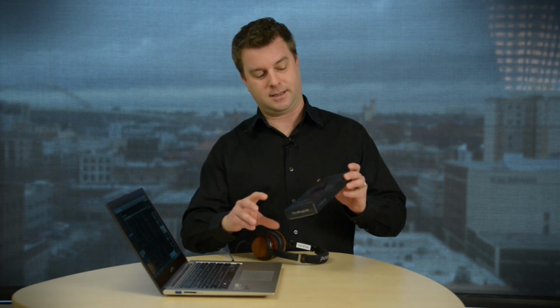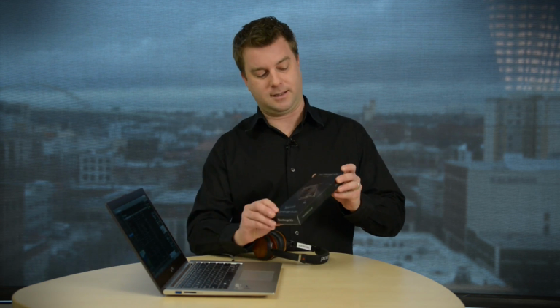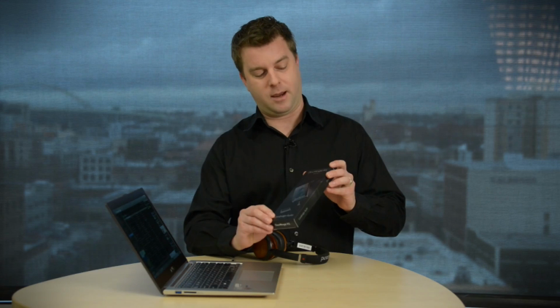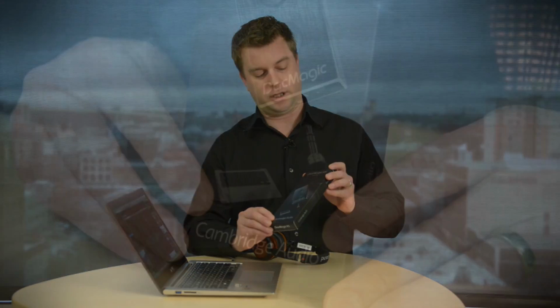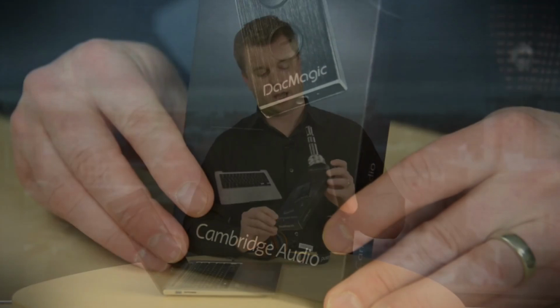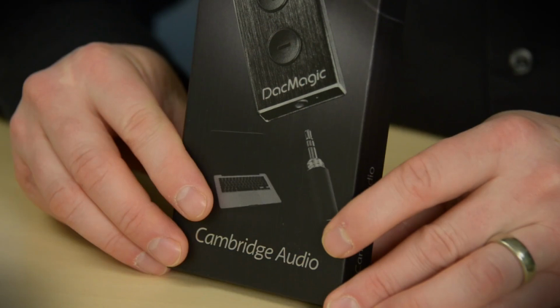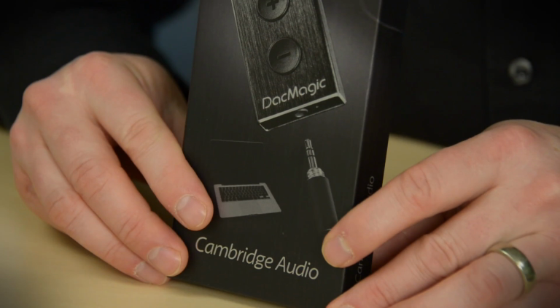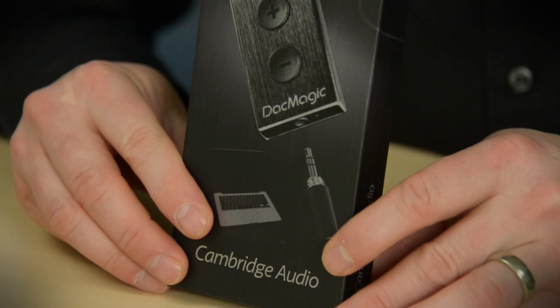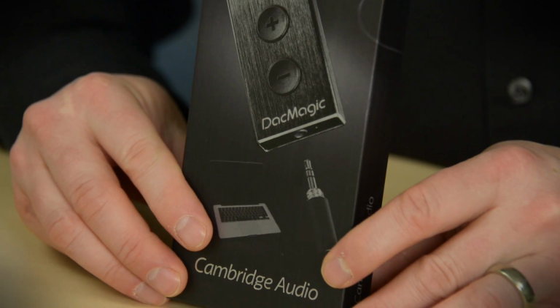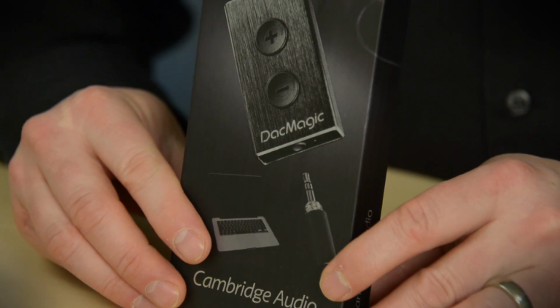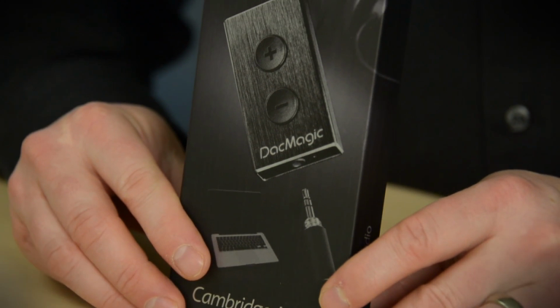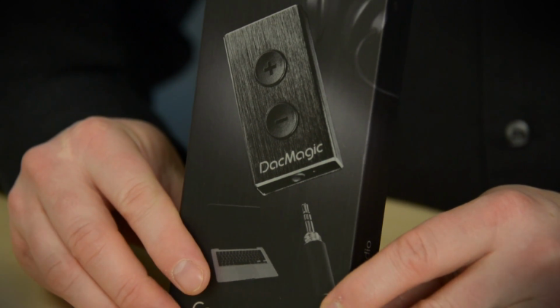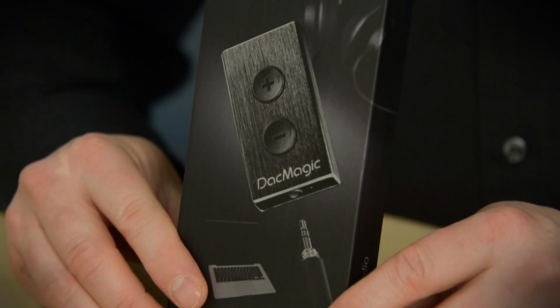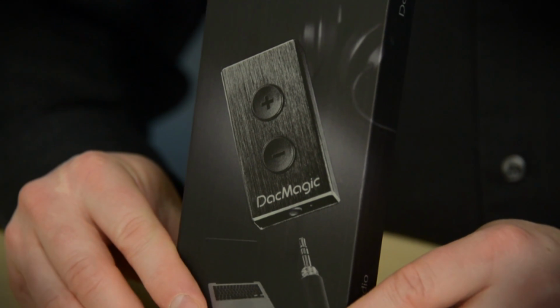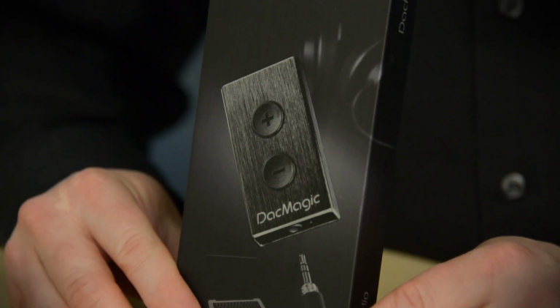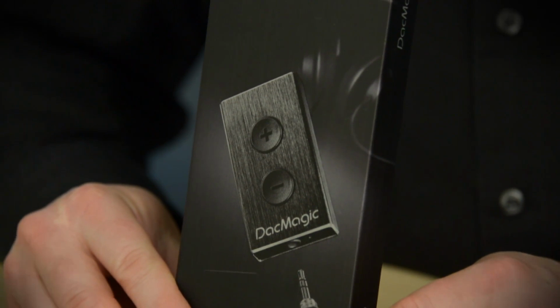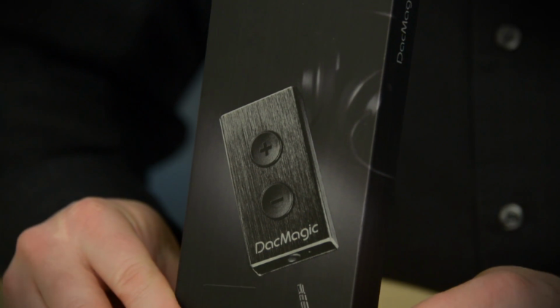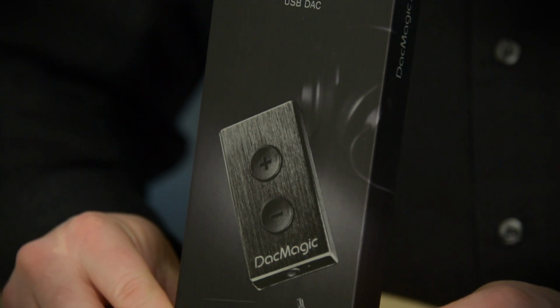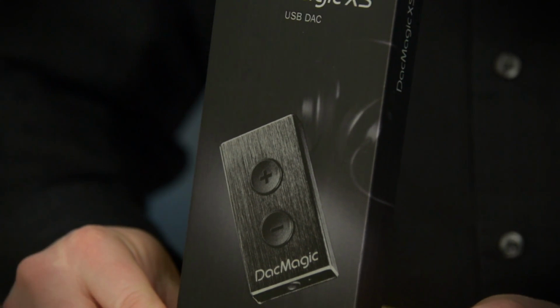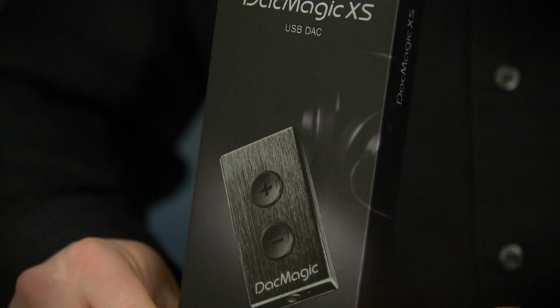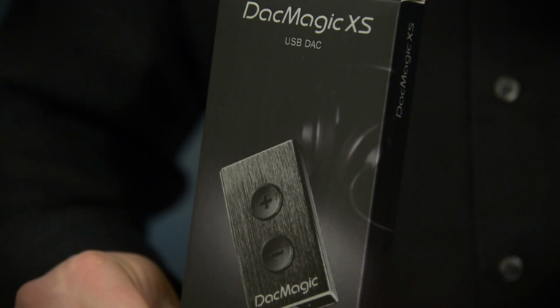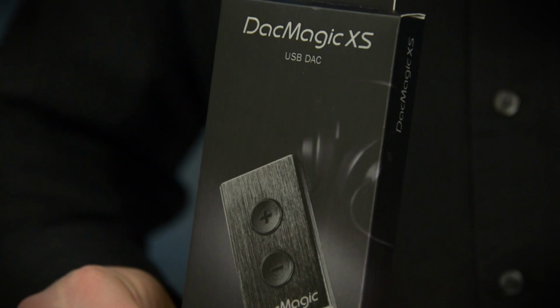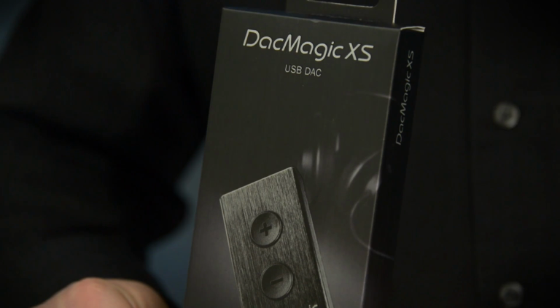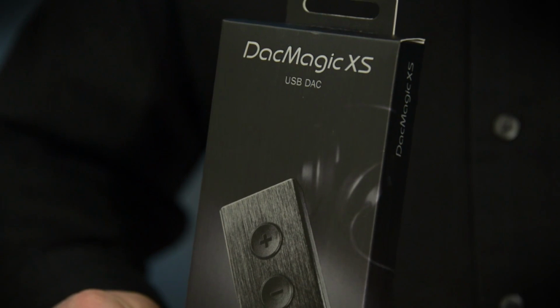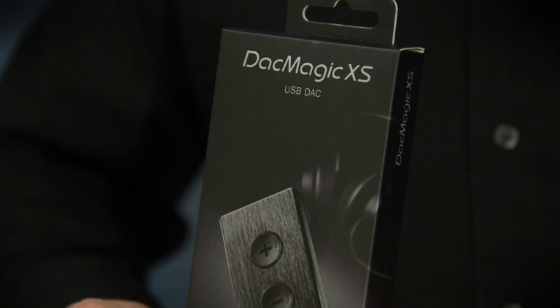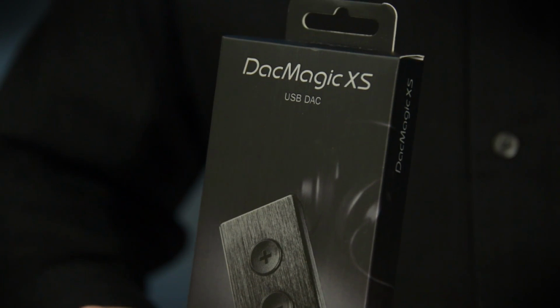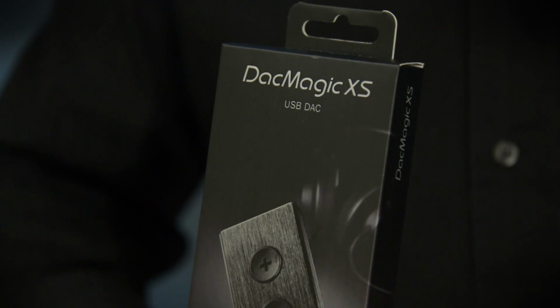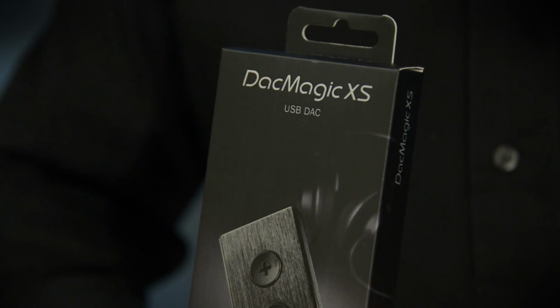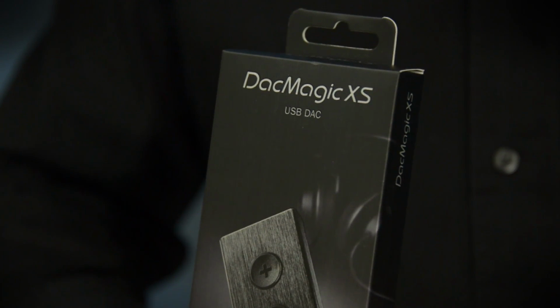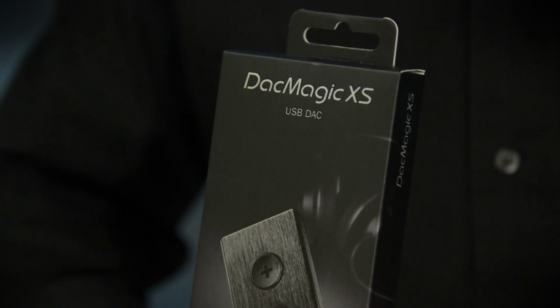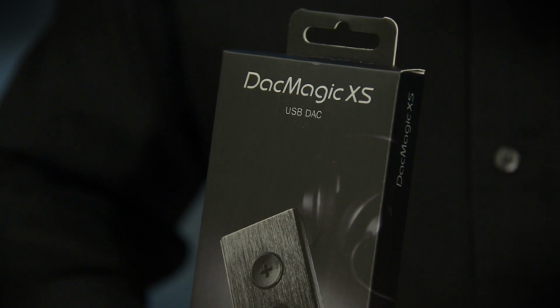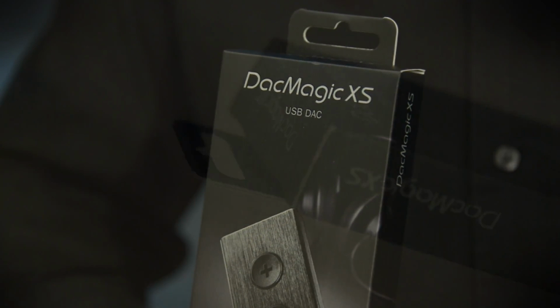This is the Cambridge USB DAC Magic XS. Not only is it an integrated digital-to-analog converter, it's also a headphone amplifier.